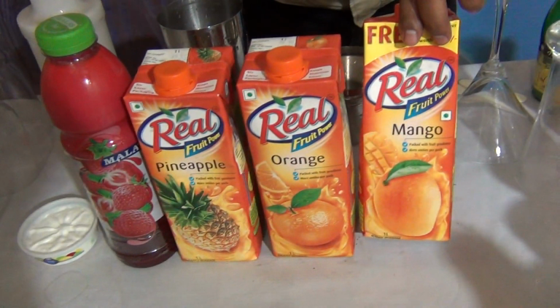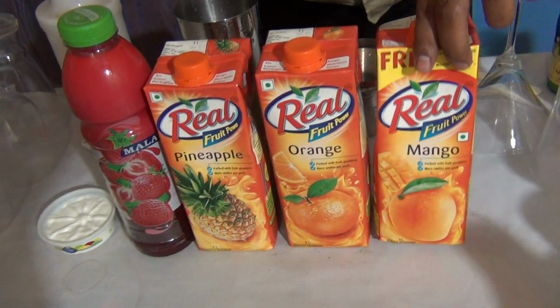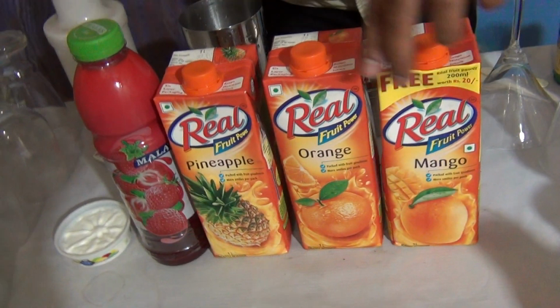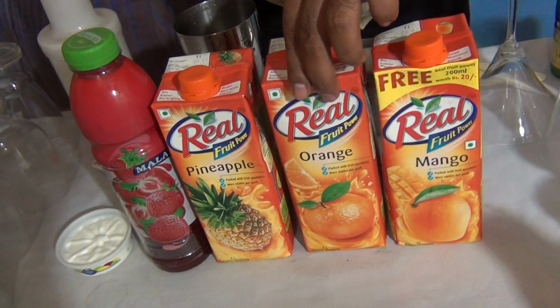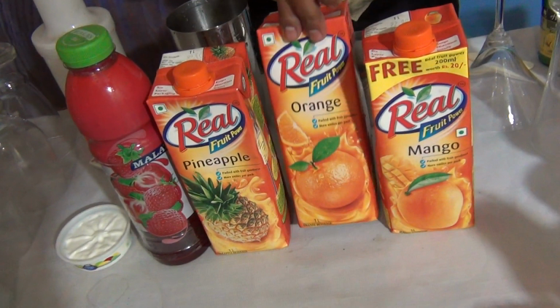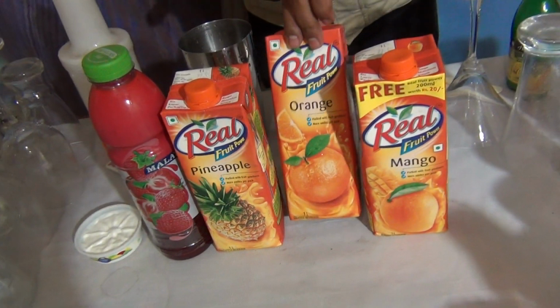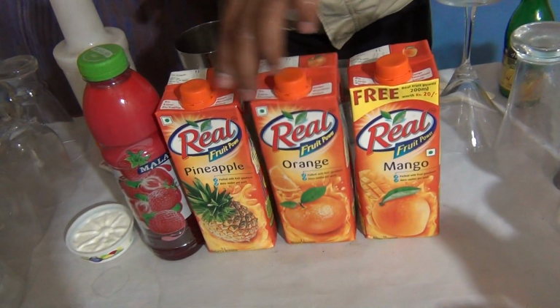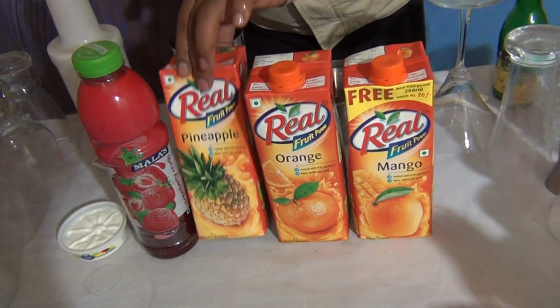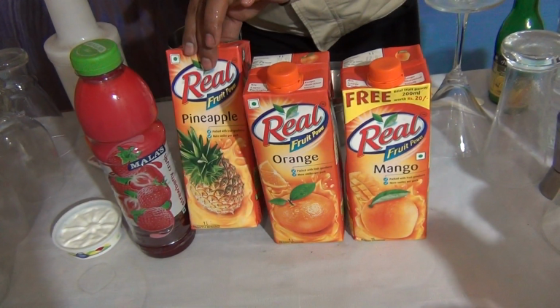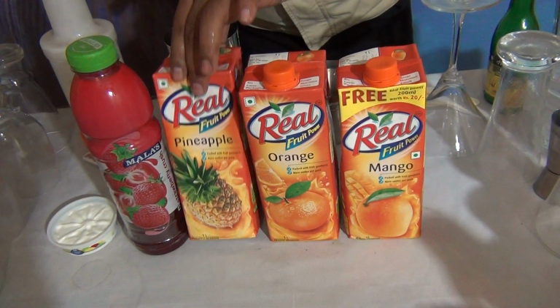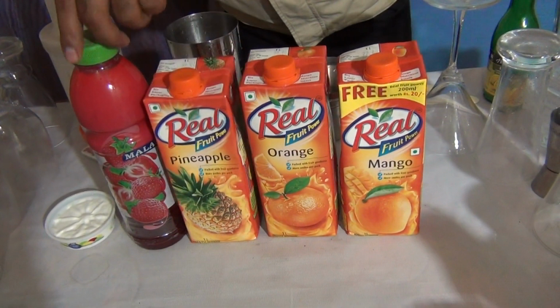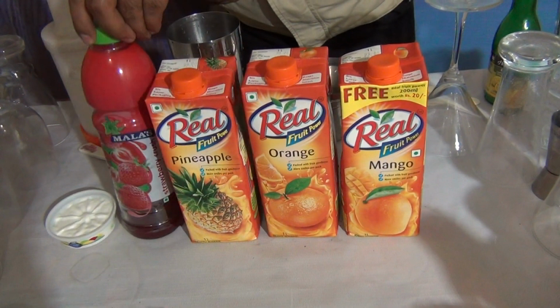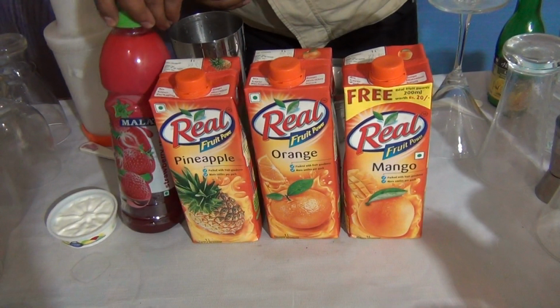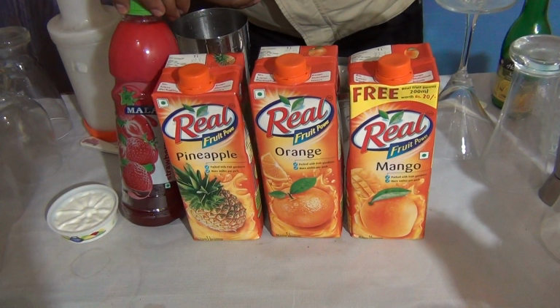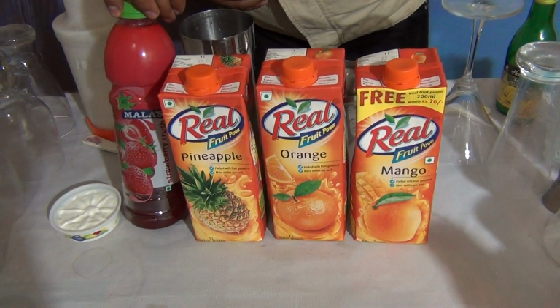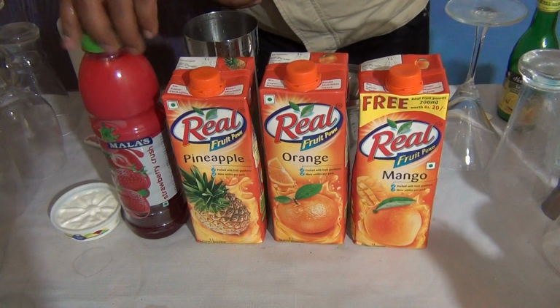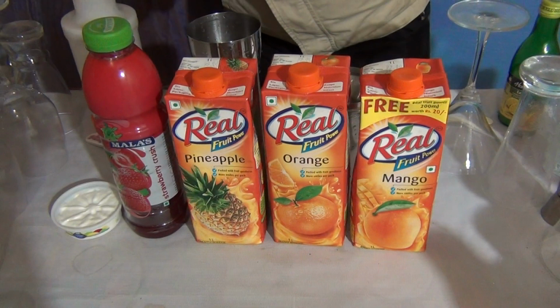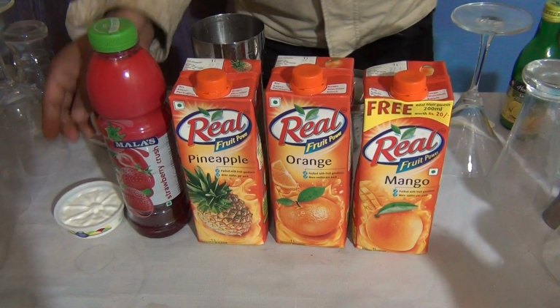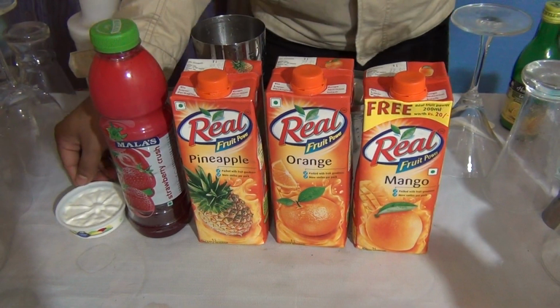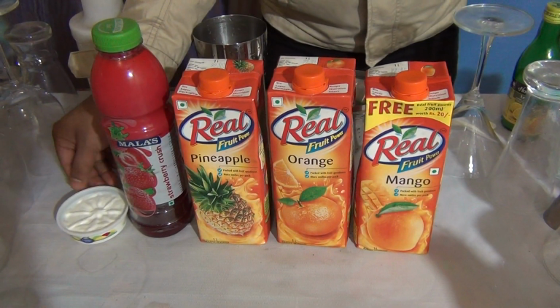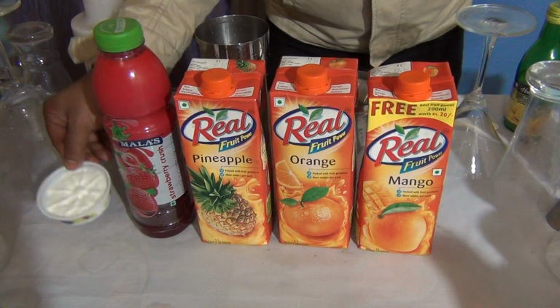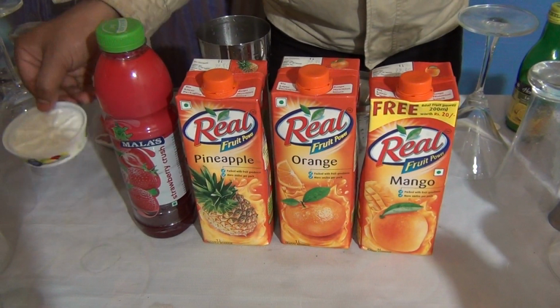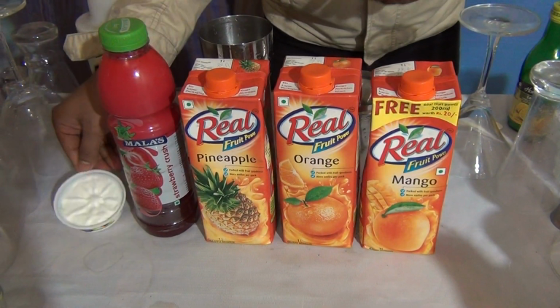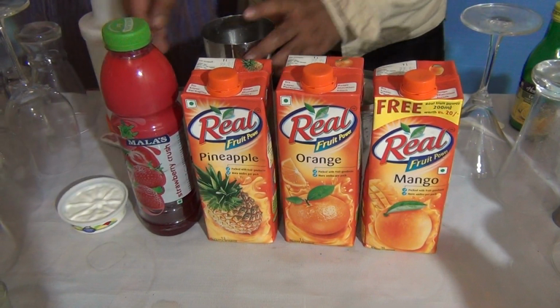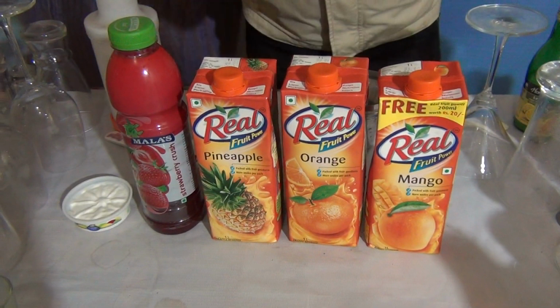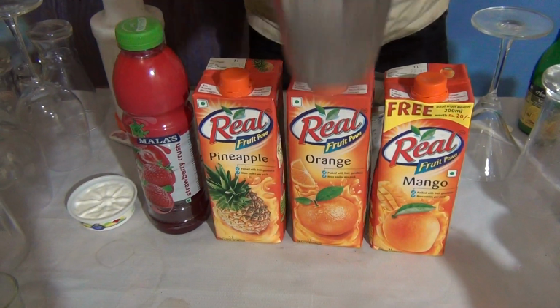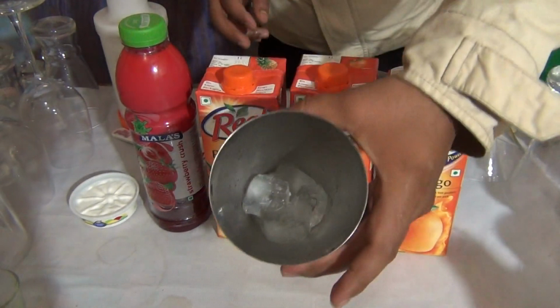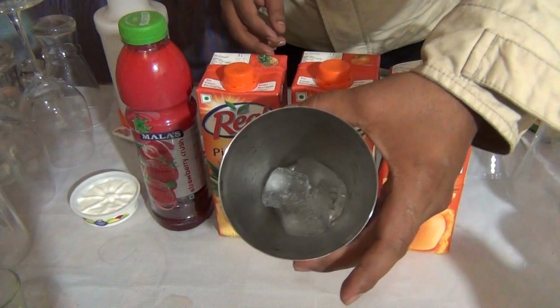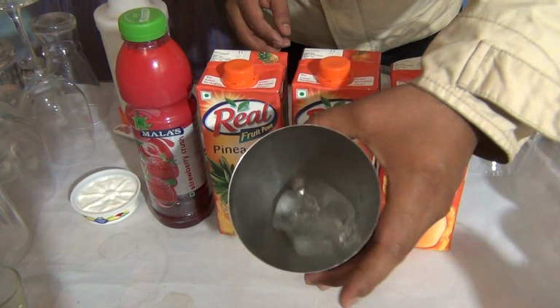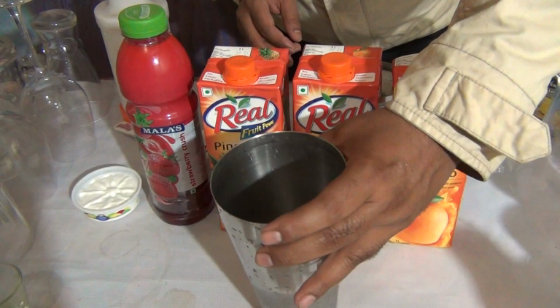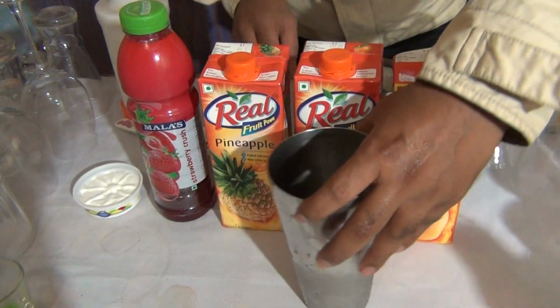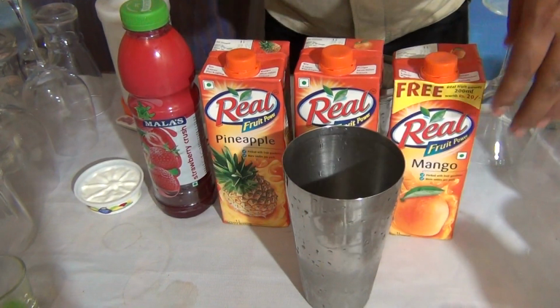40ml of mango juice, 40ml of orange juice, 40ml of pineapple juice, strawberry crush 30ml, and 1 scoop of vanilla ice cream. Also take 4 to 5 cubes of ice.